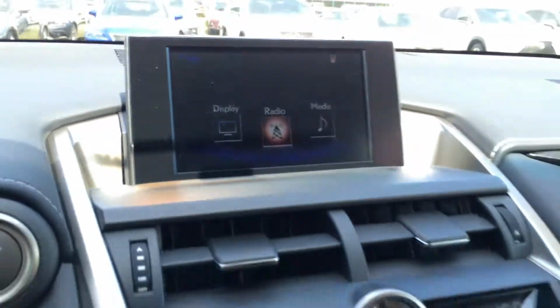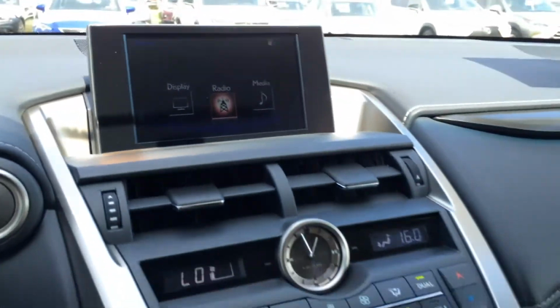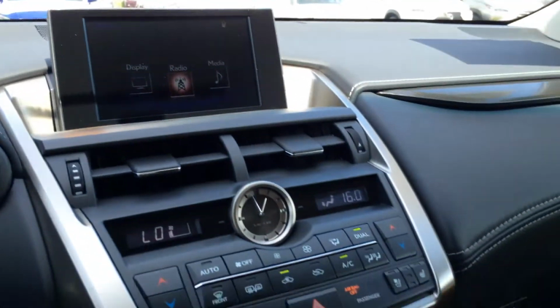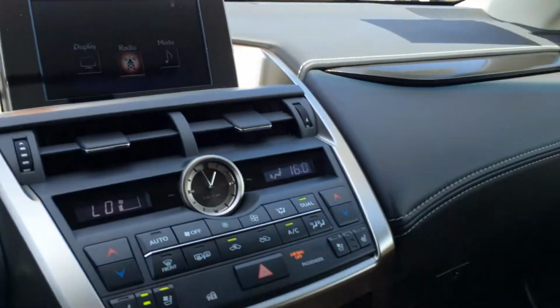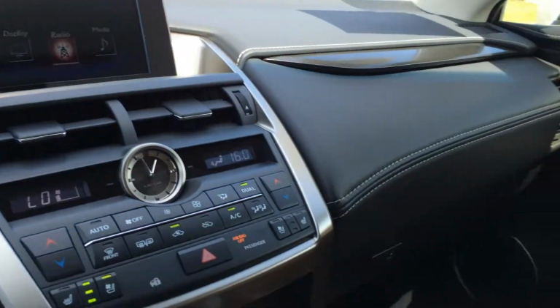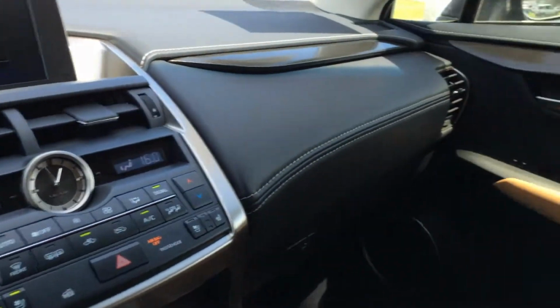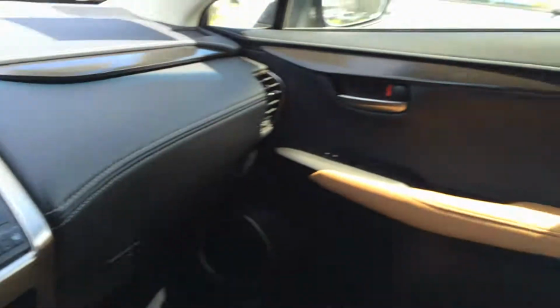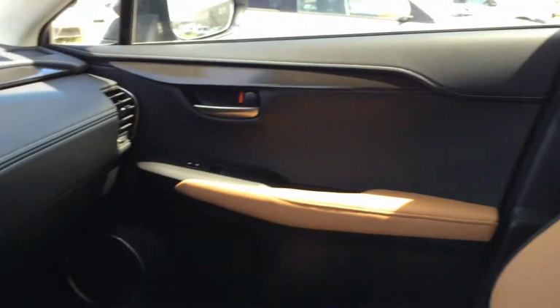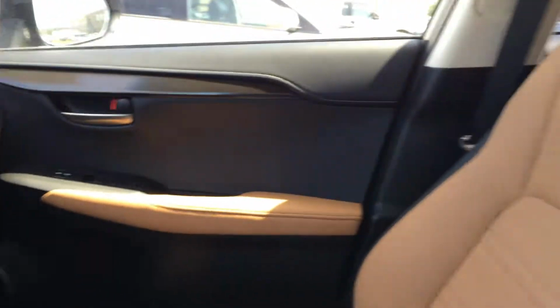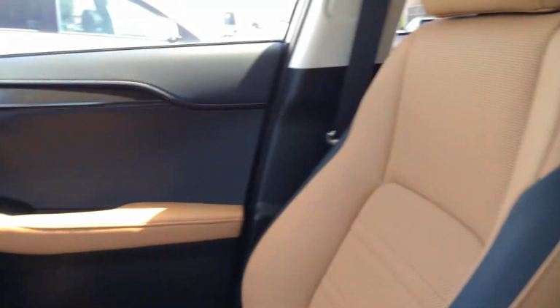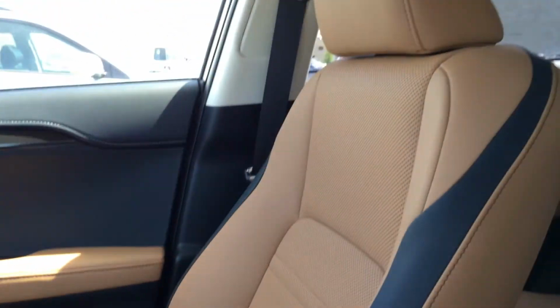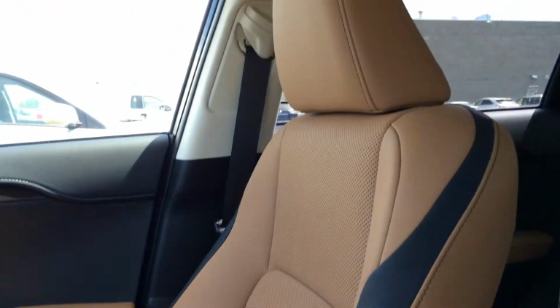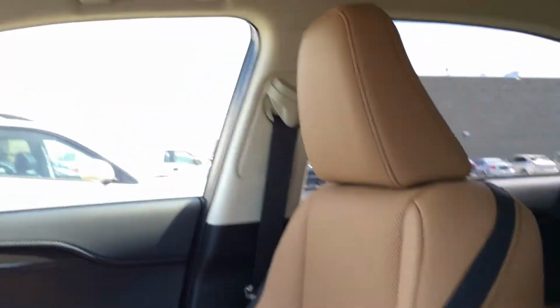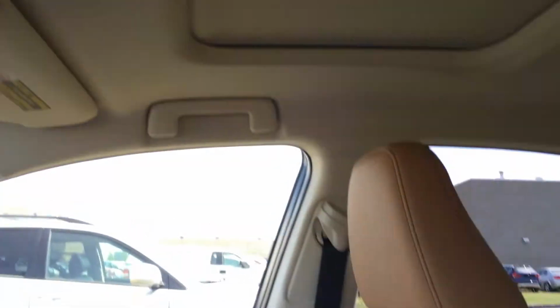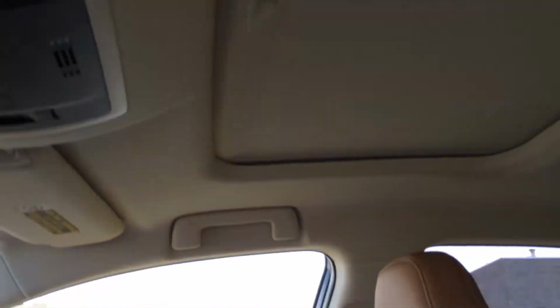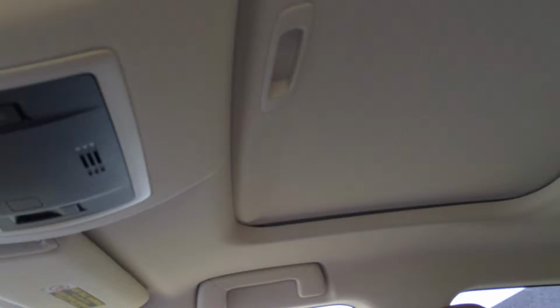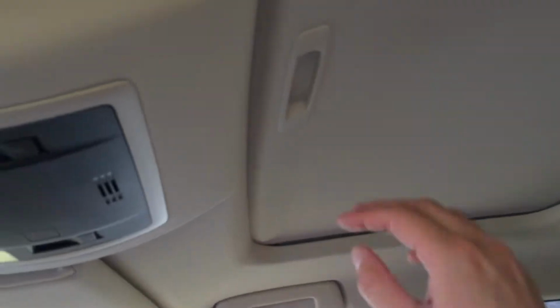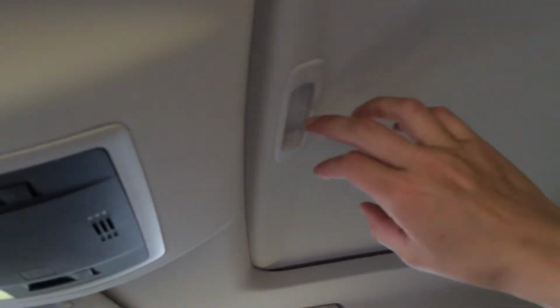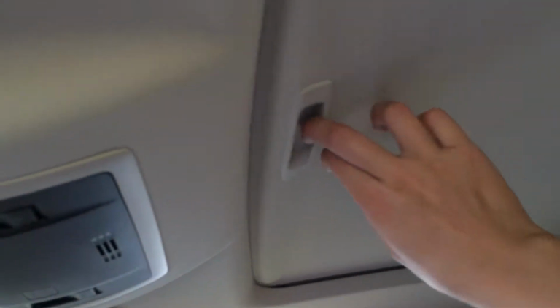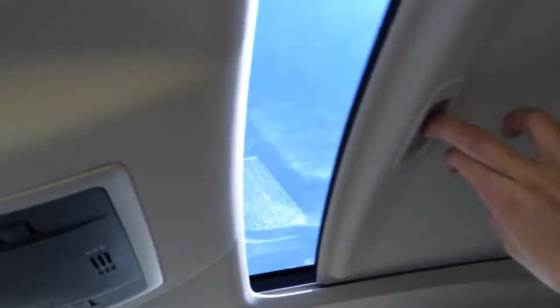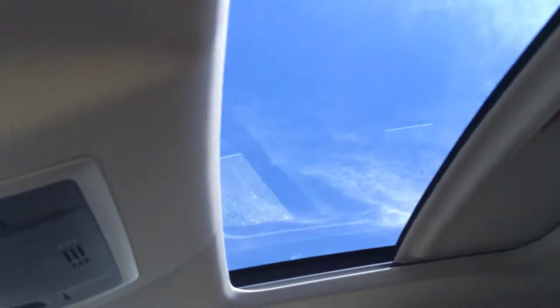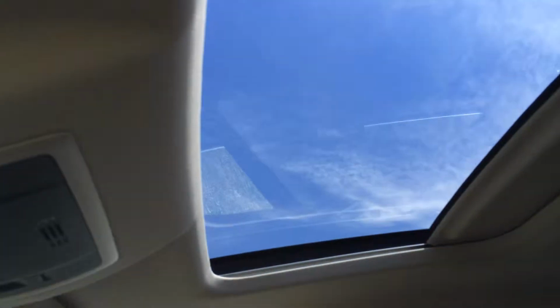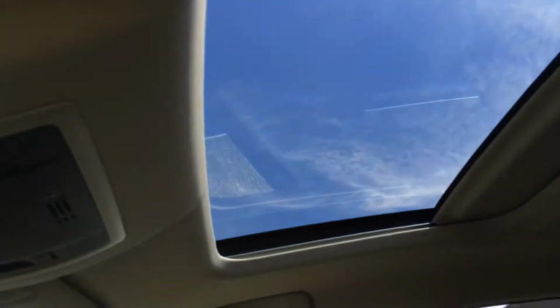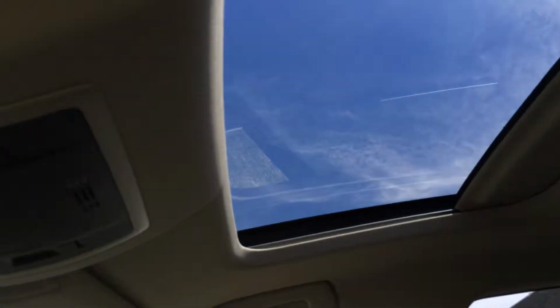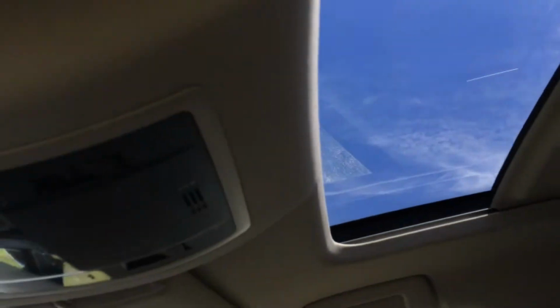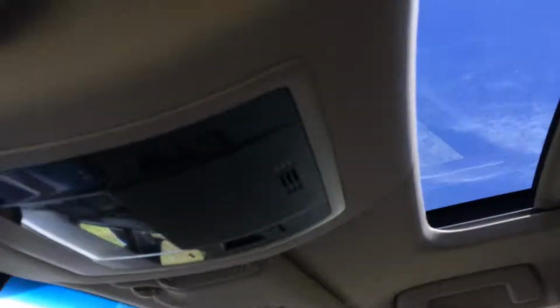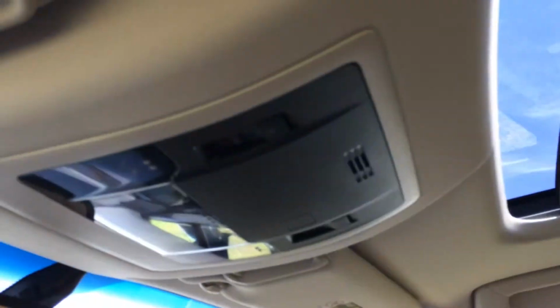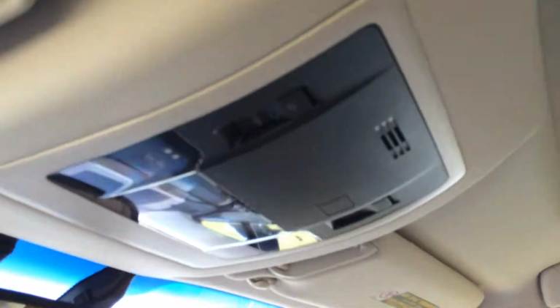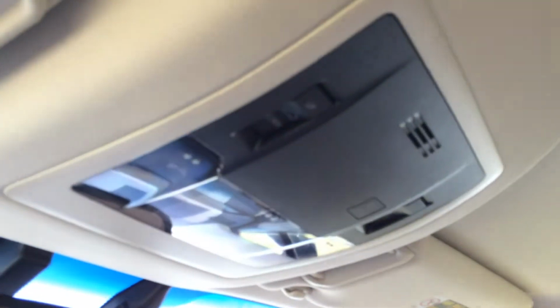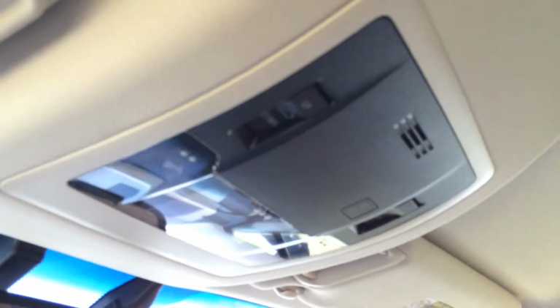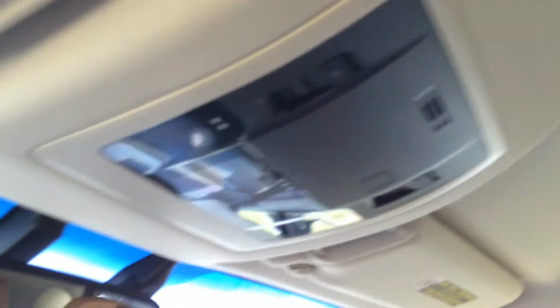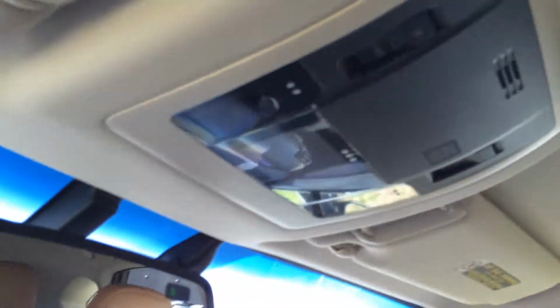There's a lockable glove compartment. You also have a power tilt and sliding sunroof with sunshade, with controls overhead along with lighting.